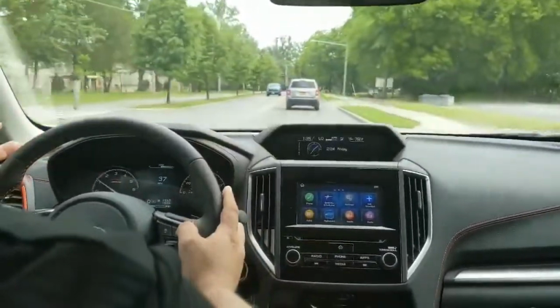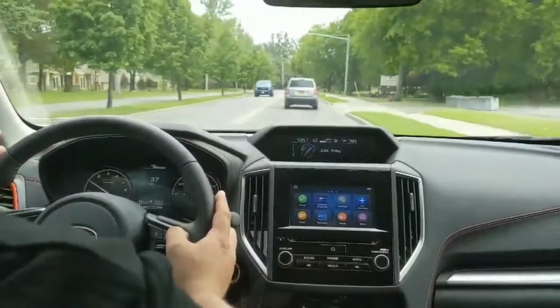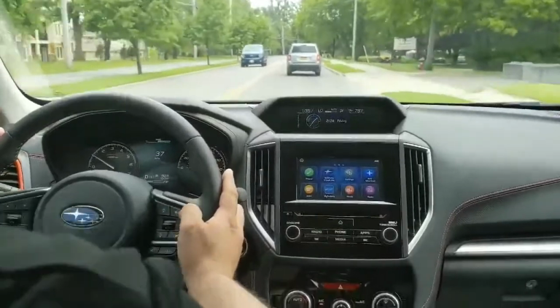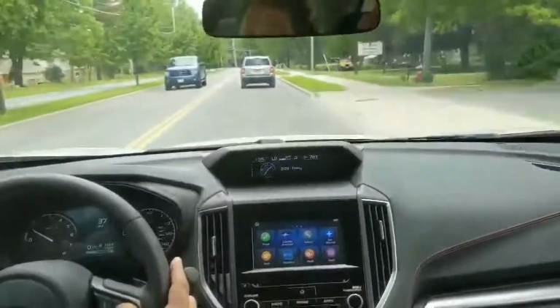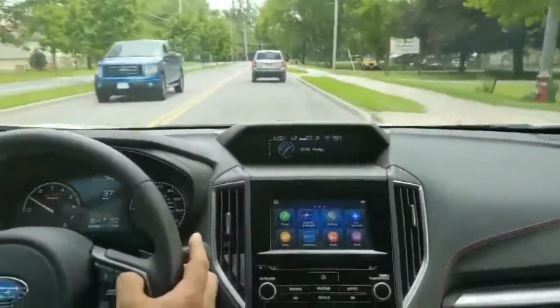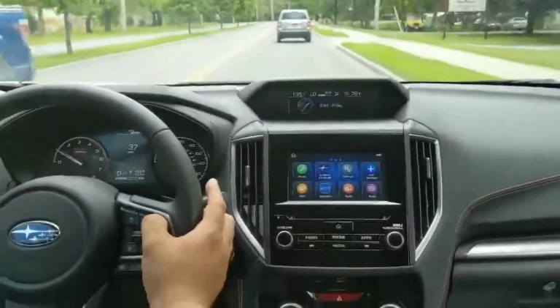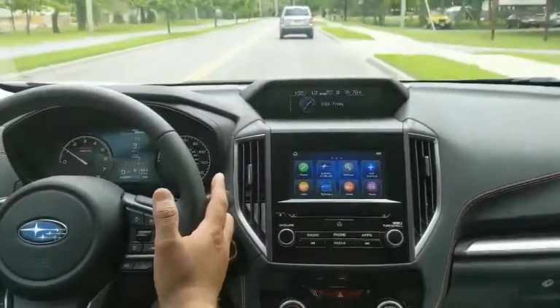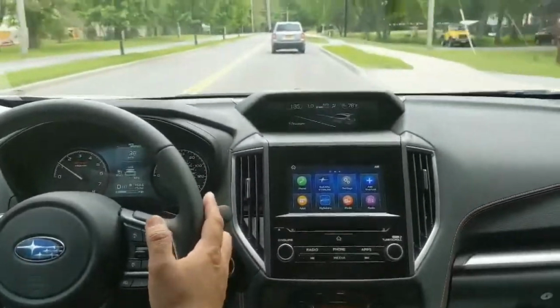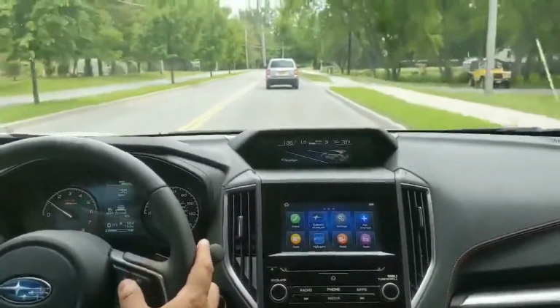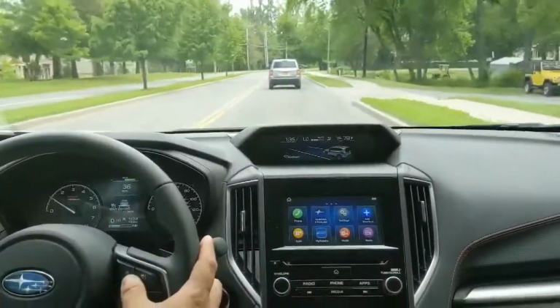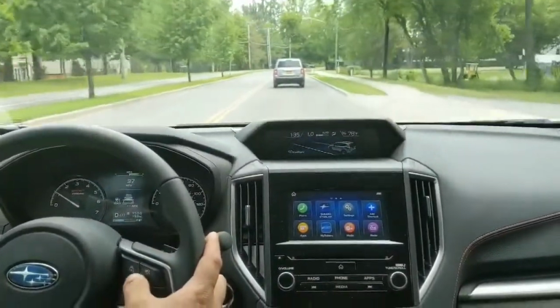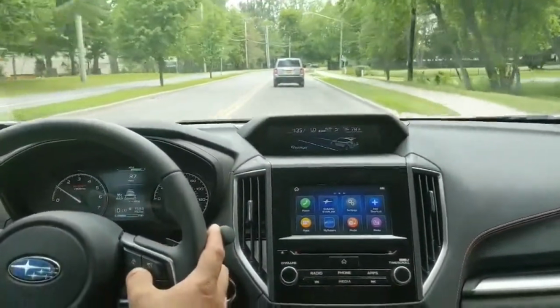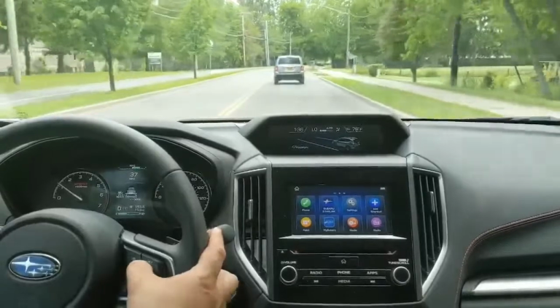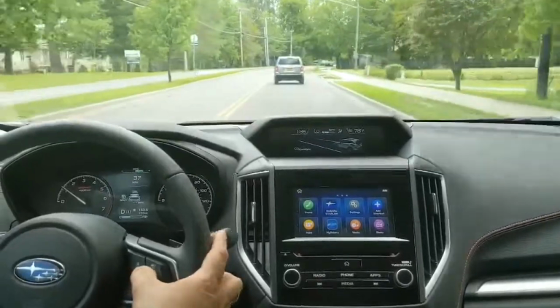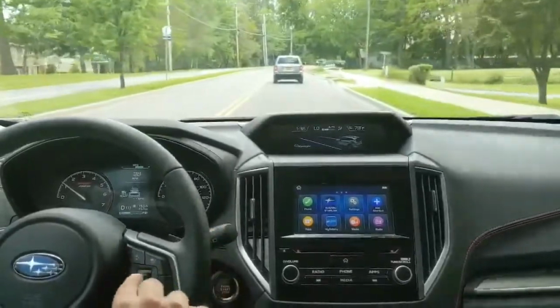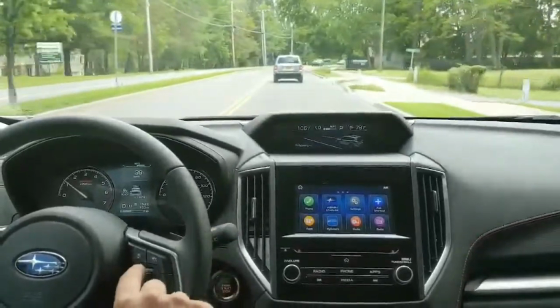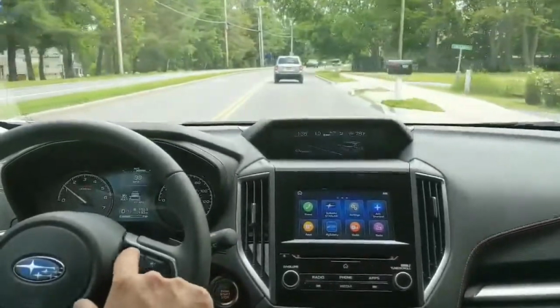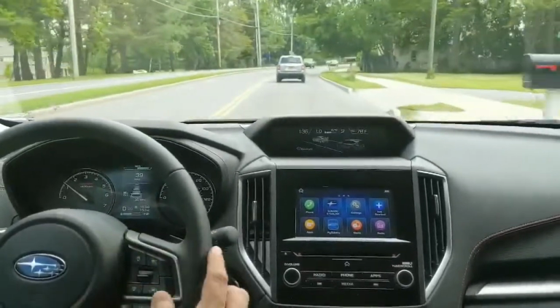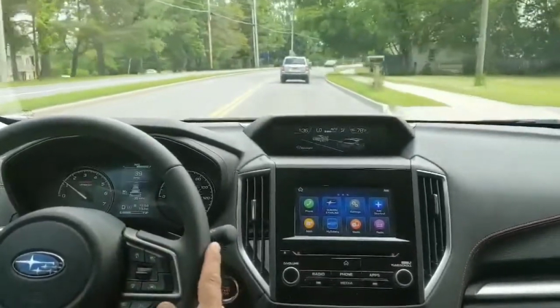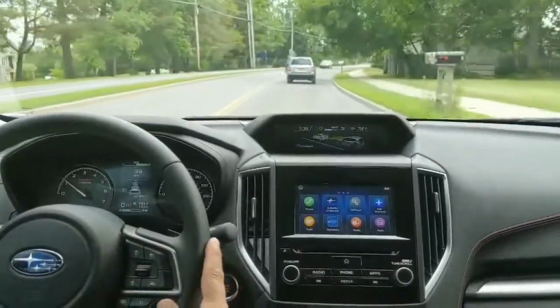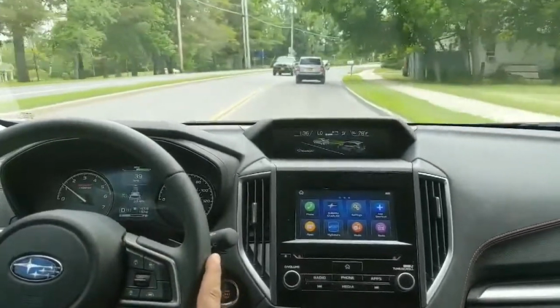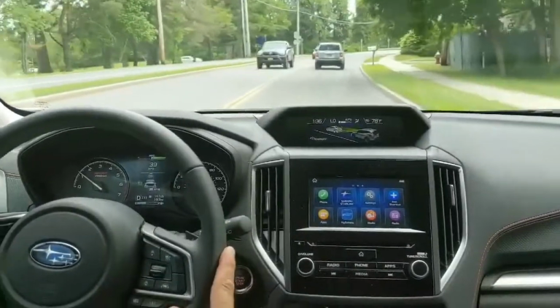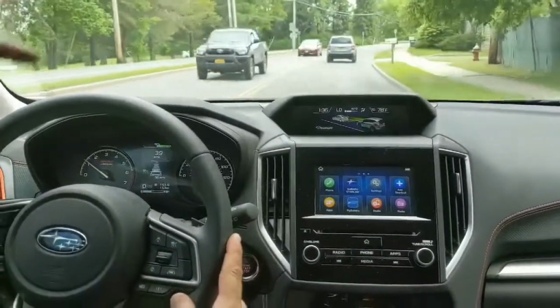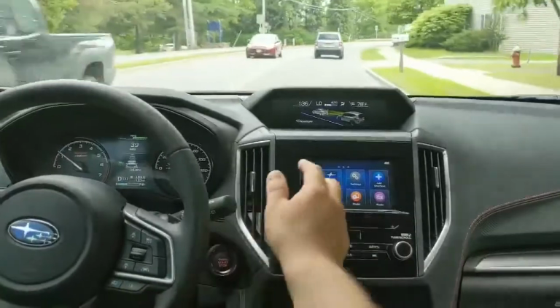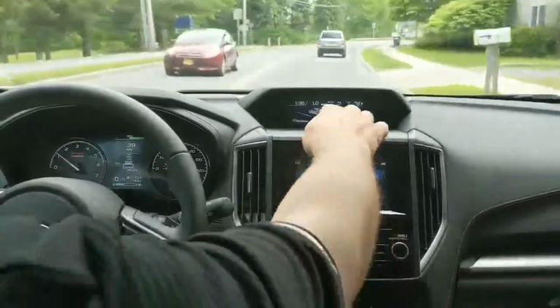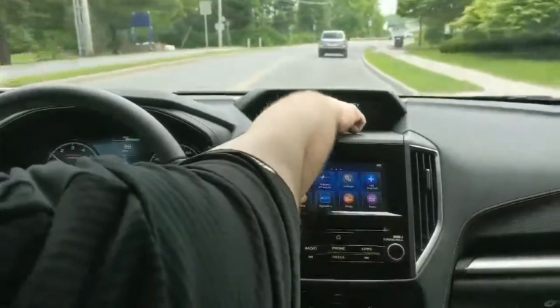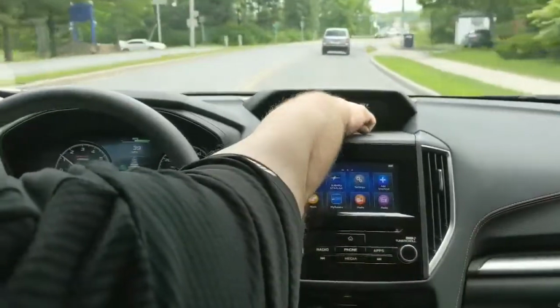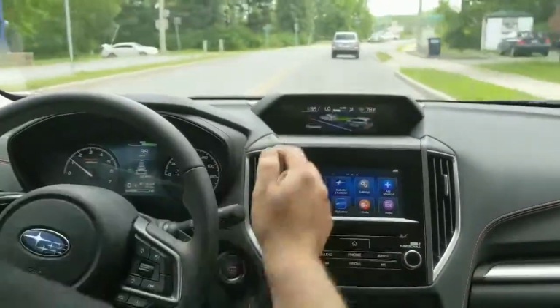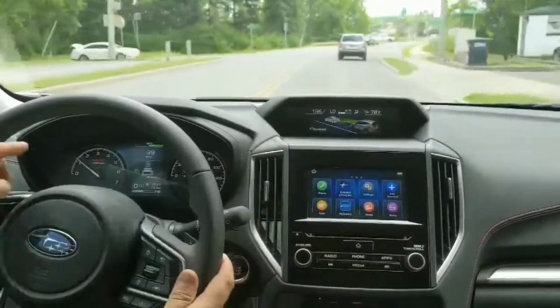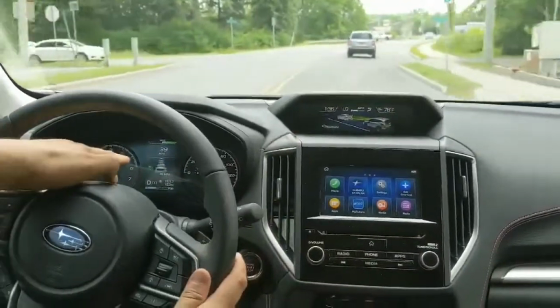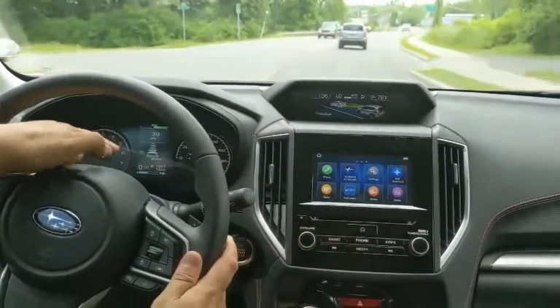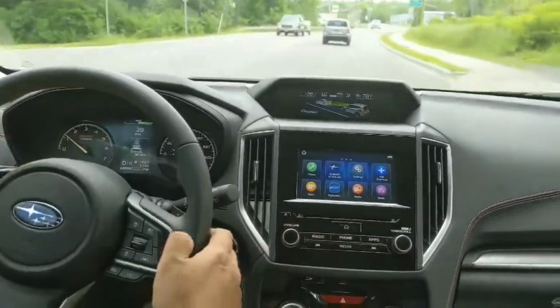You're going to hit the button for adaptive cruise, which is right here, and then once you want to set the EyeSight you just push down on this right here. You'll notice that we're locked onto the vehicle in front of us — you can see that right here in this info screen and right here between the gauge clusters.